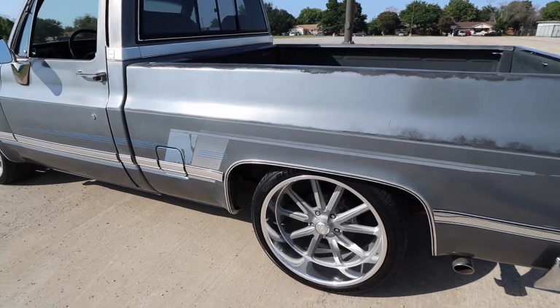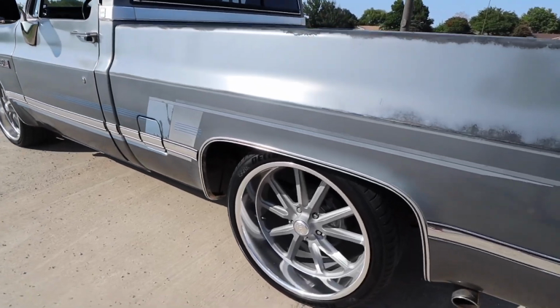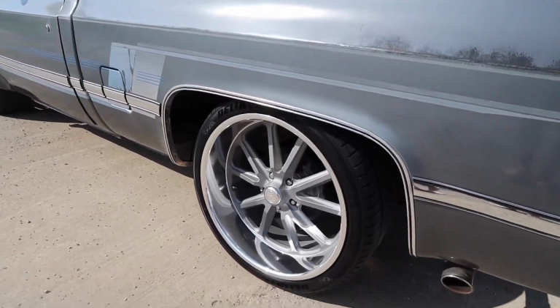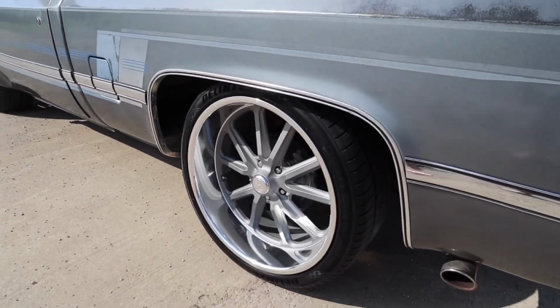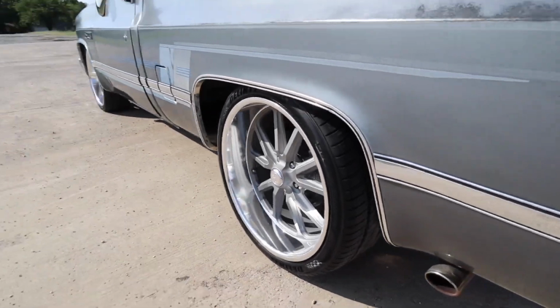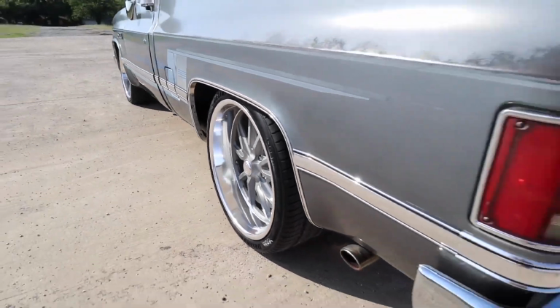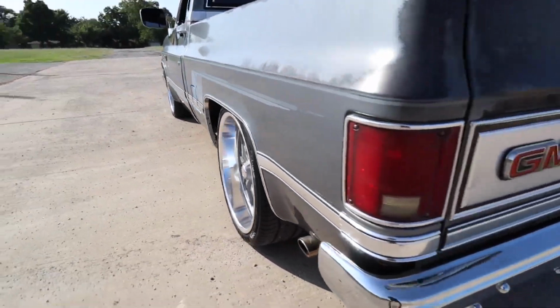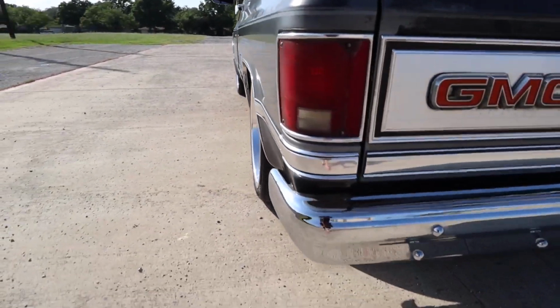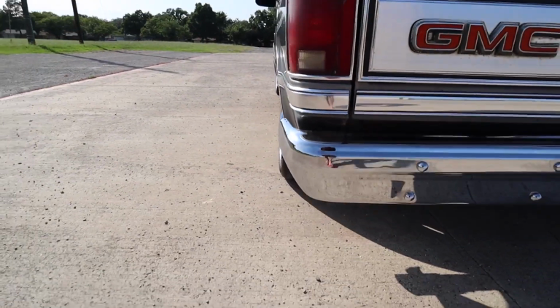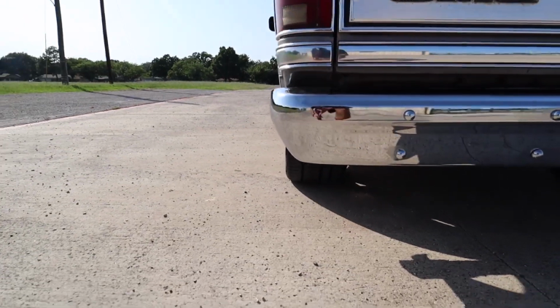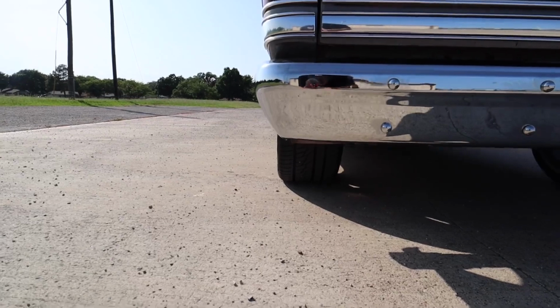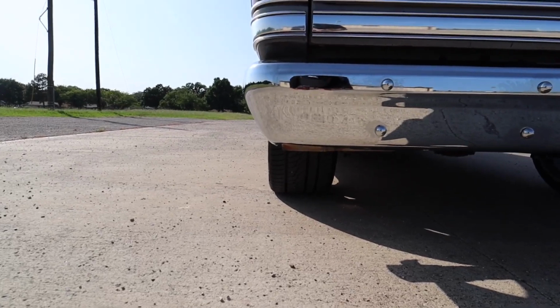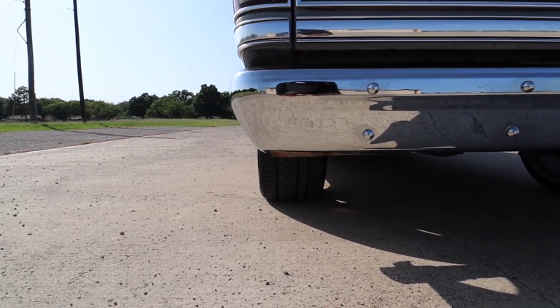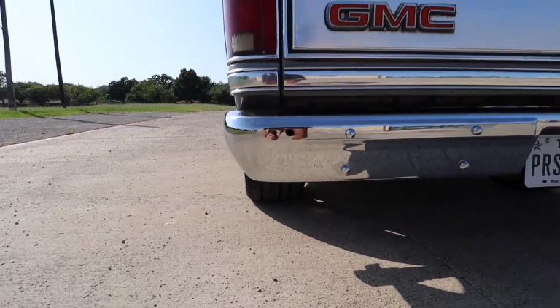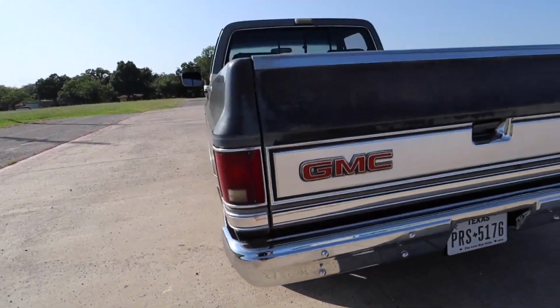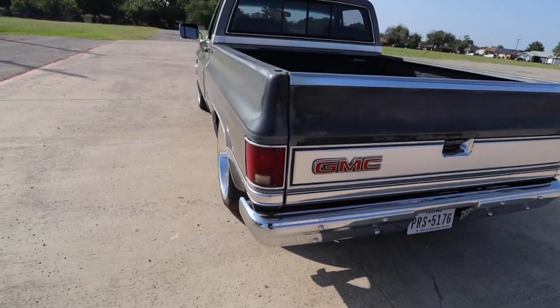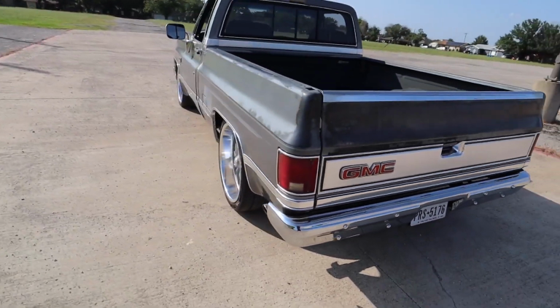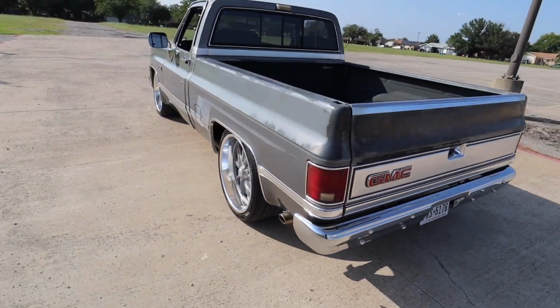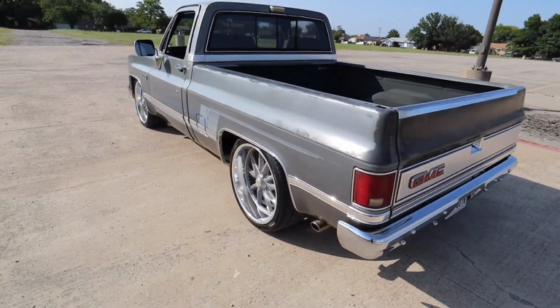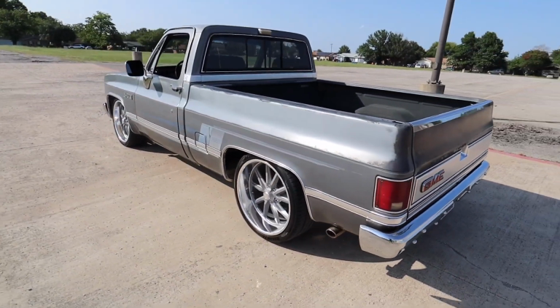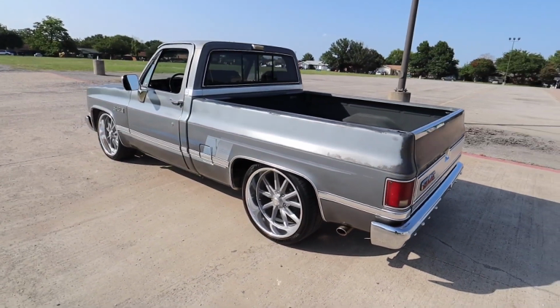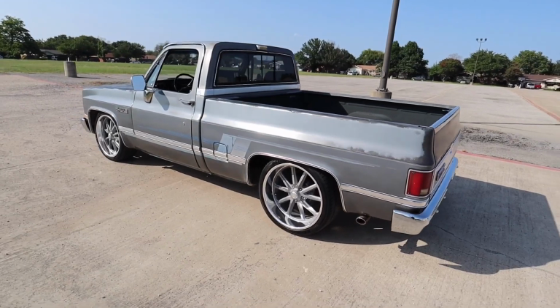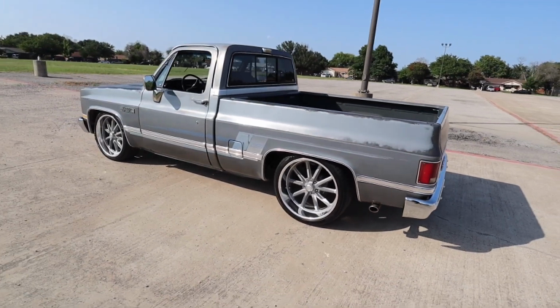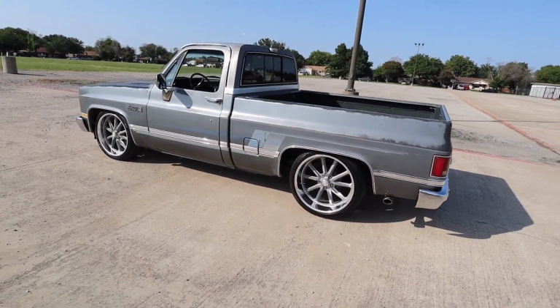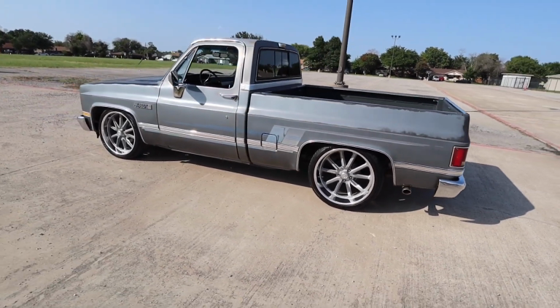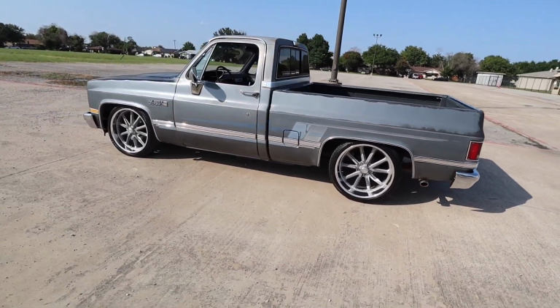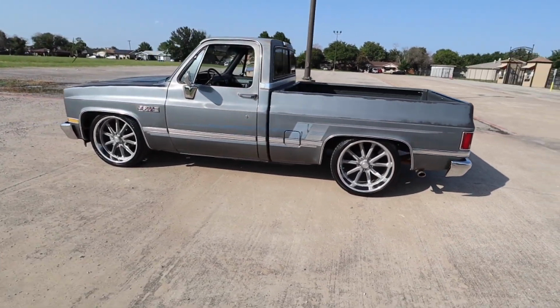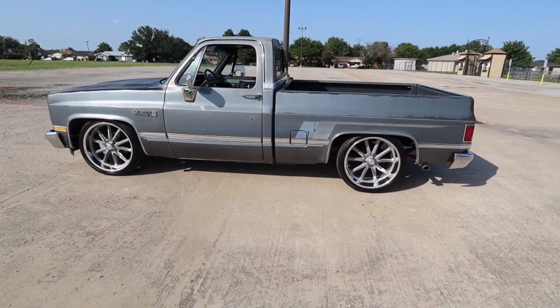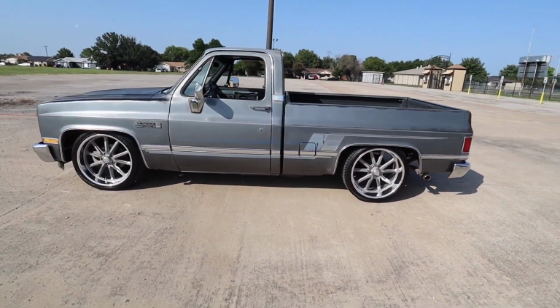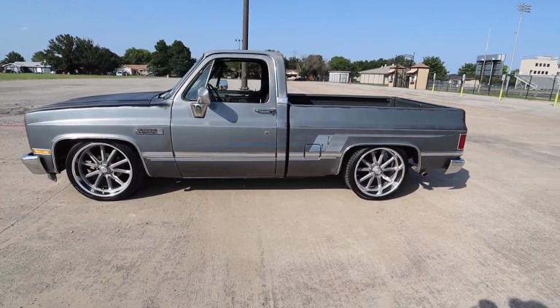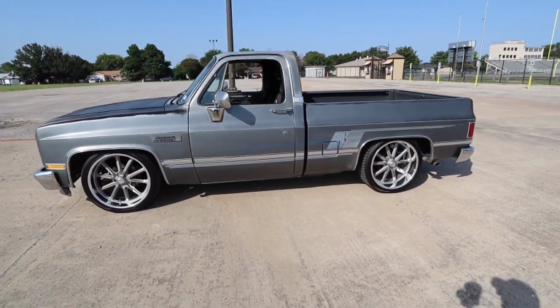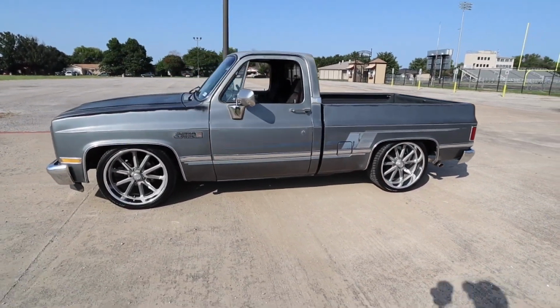I'll put a little picture right here of what it used to look like. These are 22s with a 315 tire on the back. Let me get down so you can see how wide it actually looks. So this is 22s all the way around — before it had 20s. I think those were American Racing; these are US Mags.